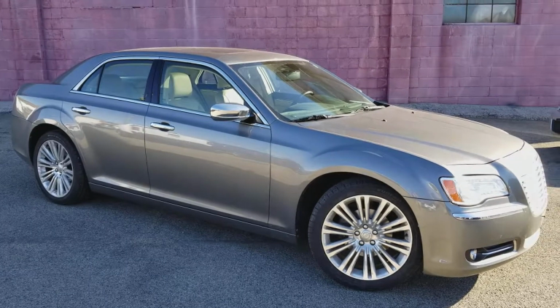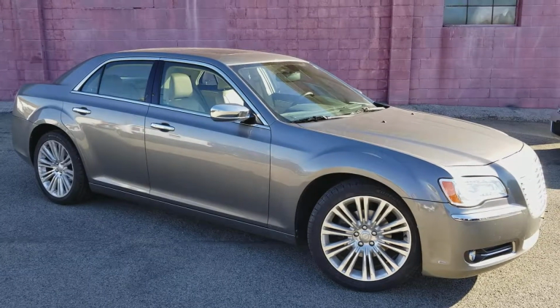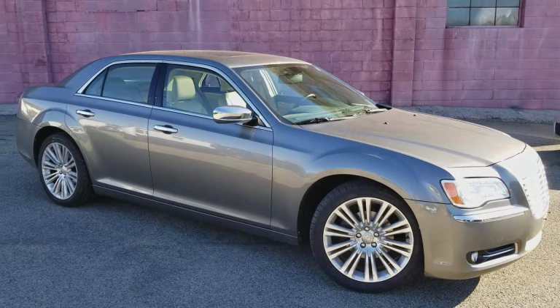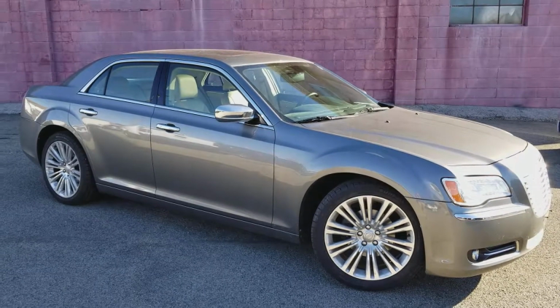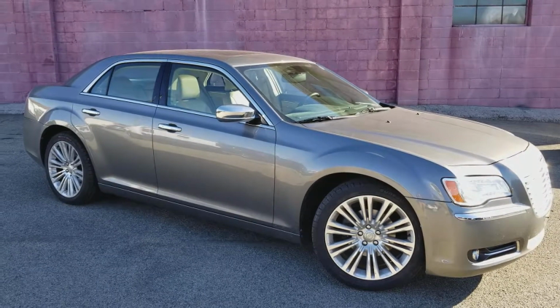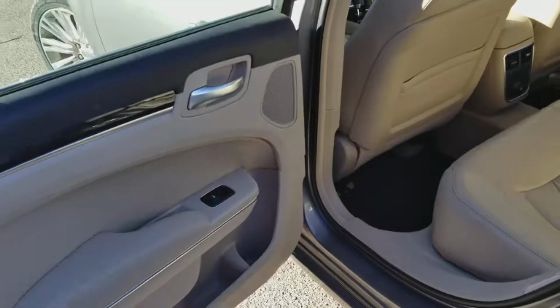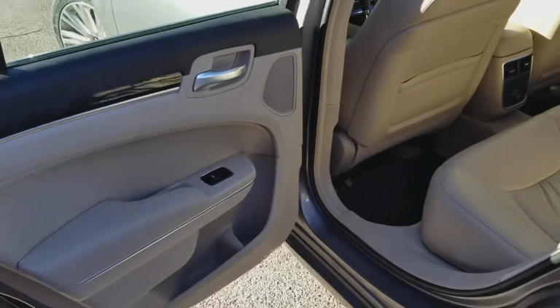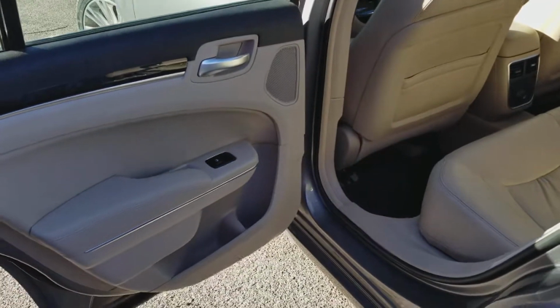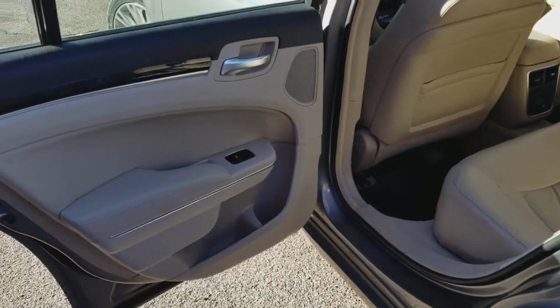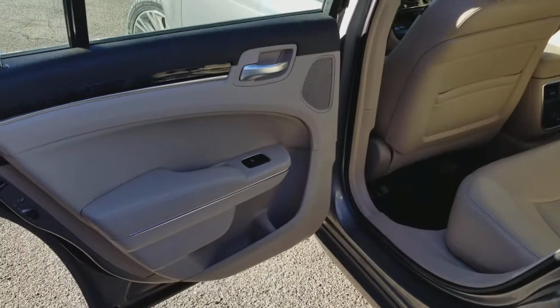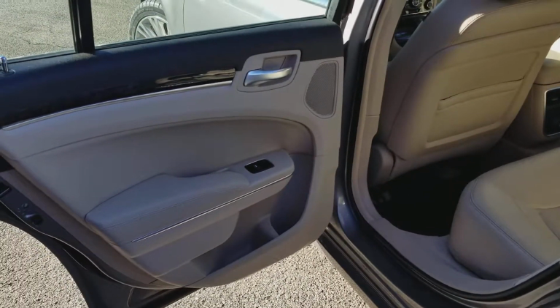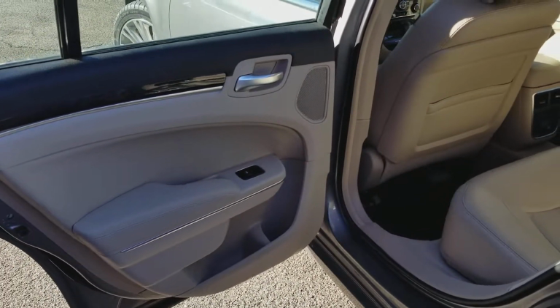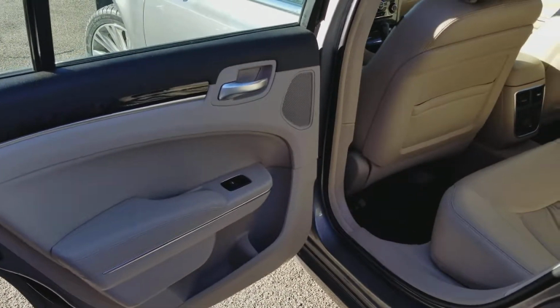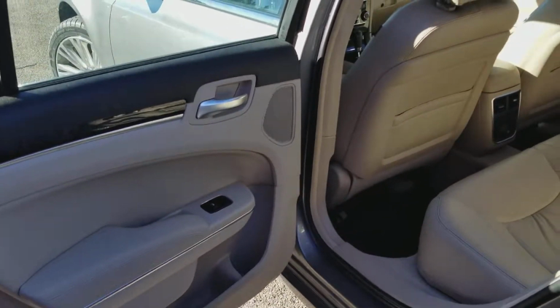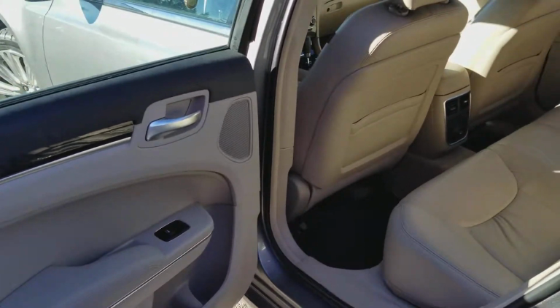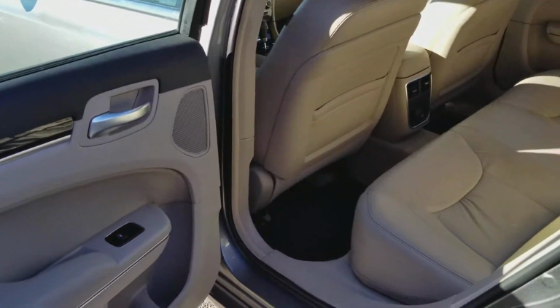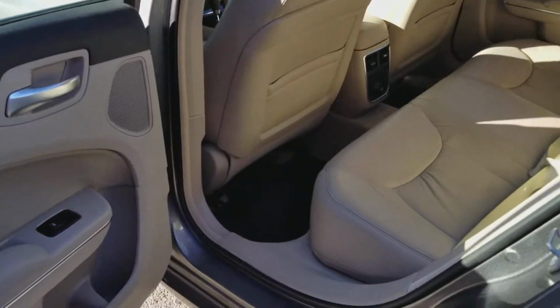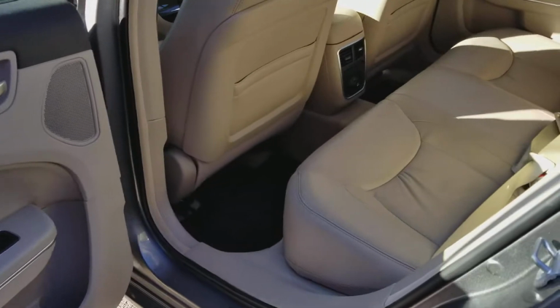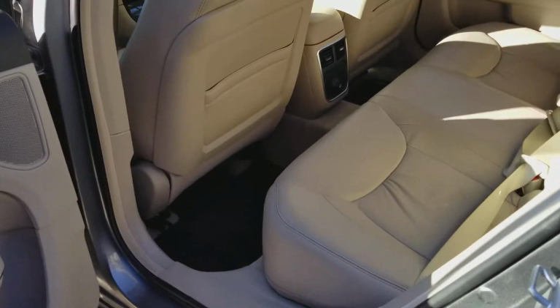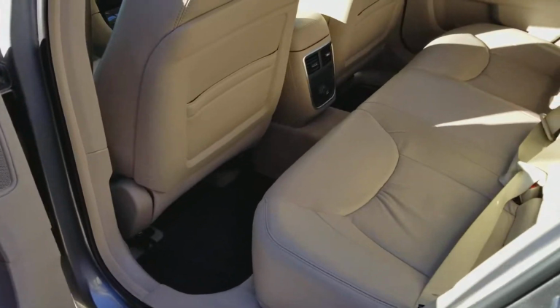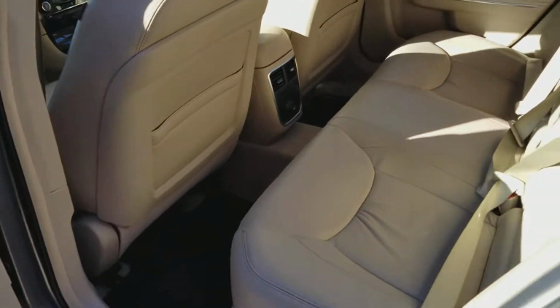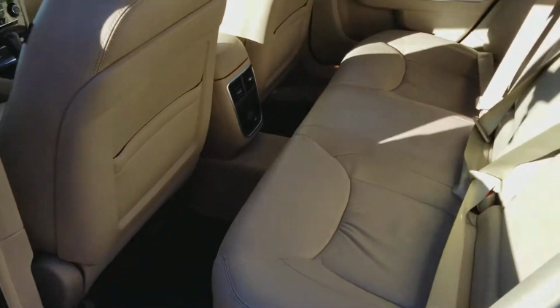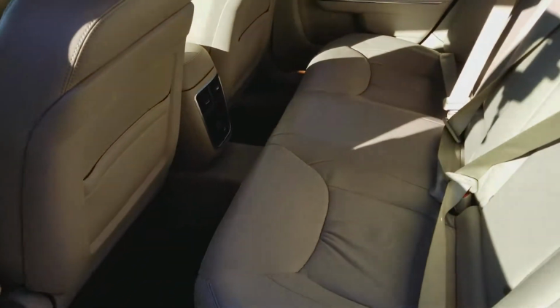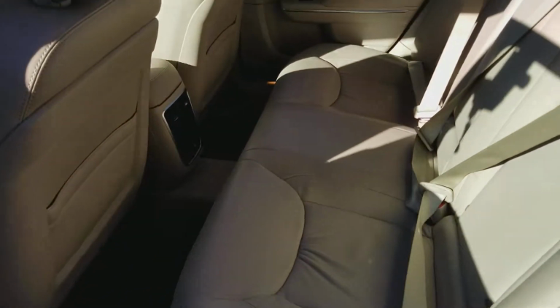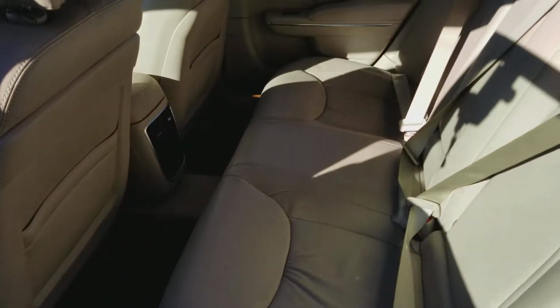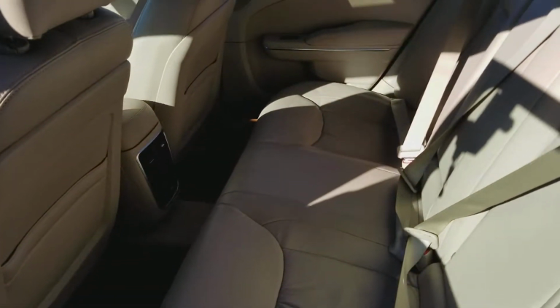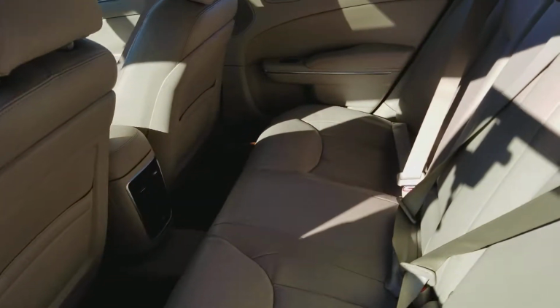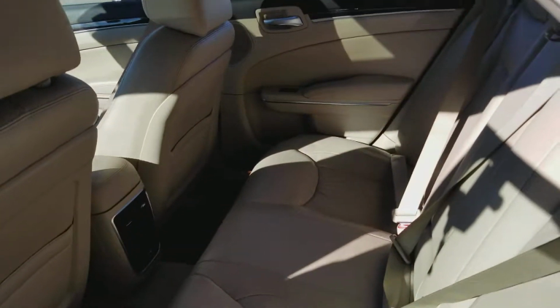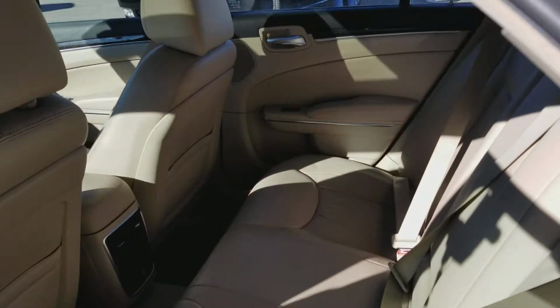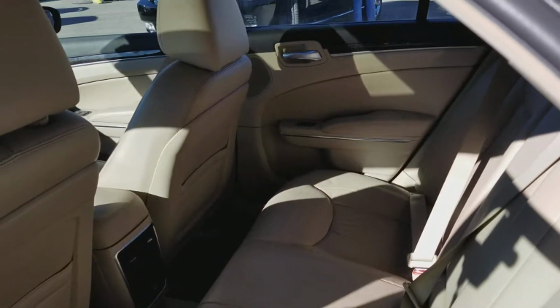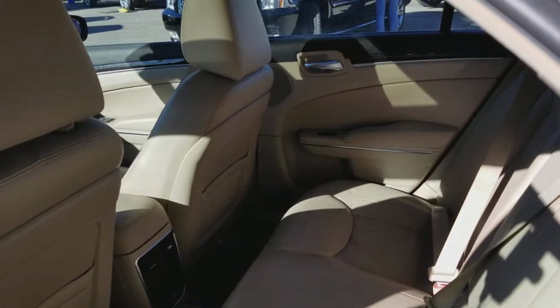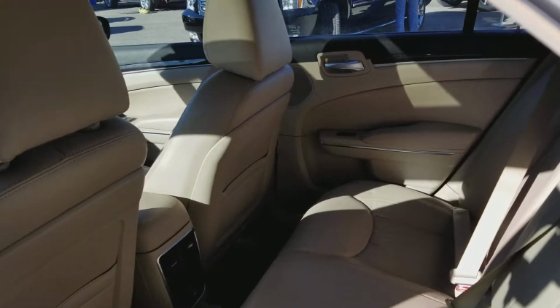Let's go ahead and take a look on the inside. Here's a look into the back — very nice light interior. Despite the fact that we haven't cleaned it yet, it is pretty clean.